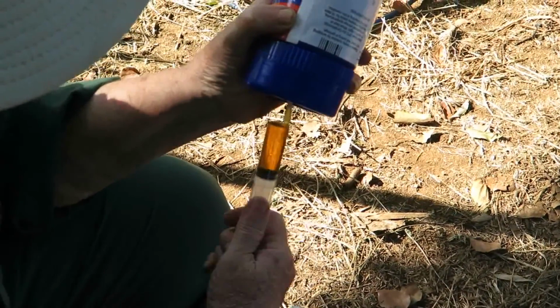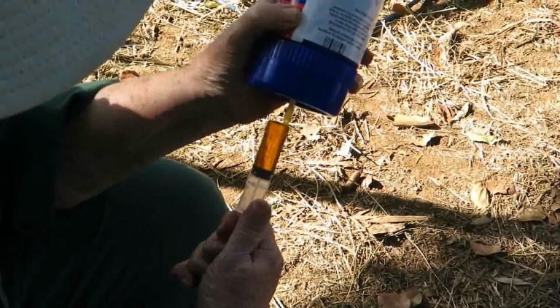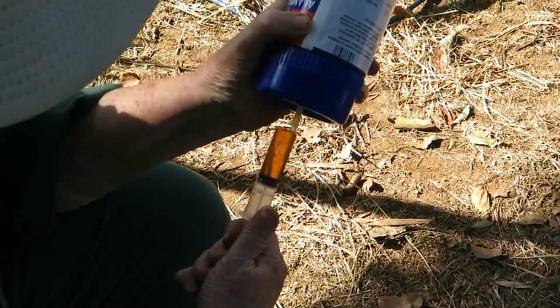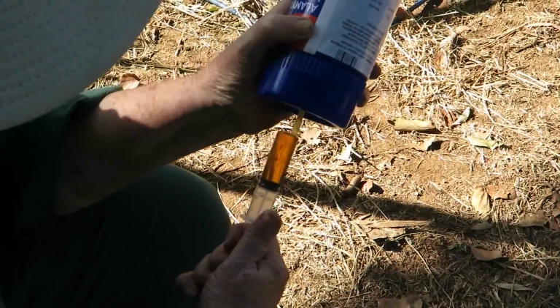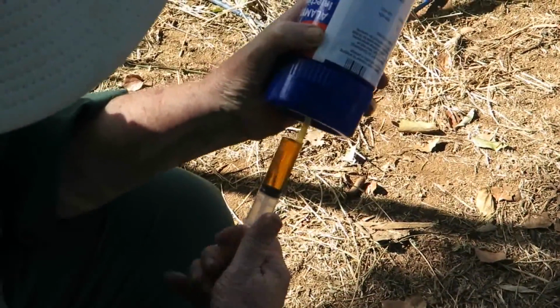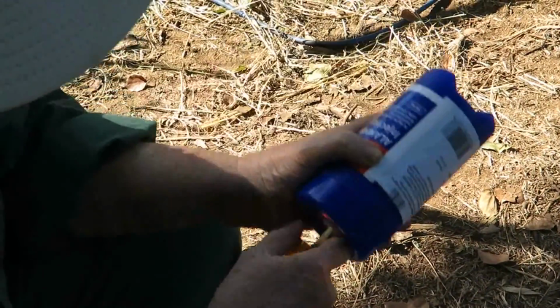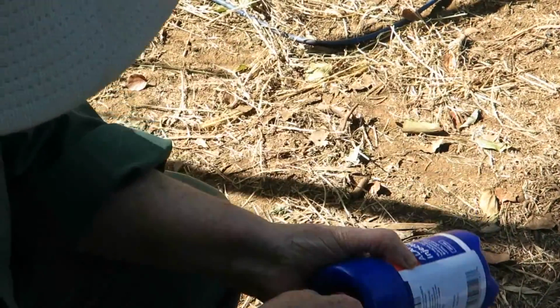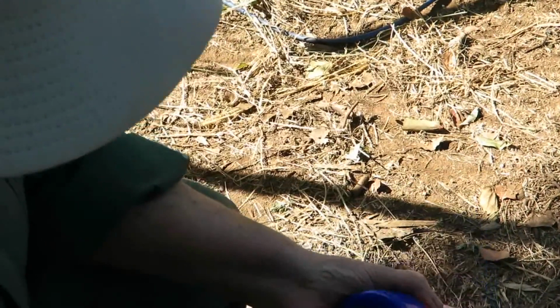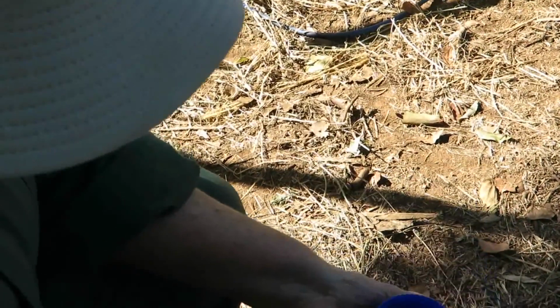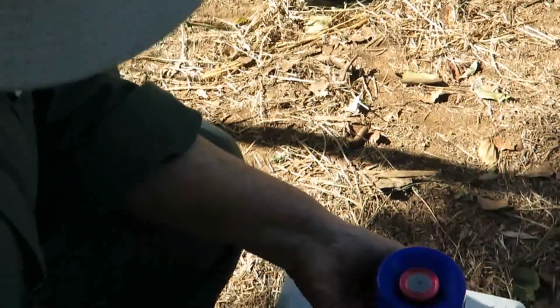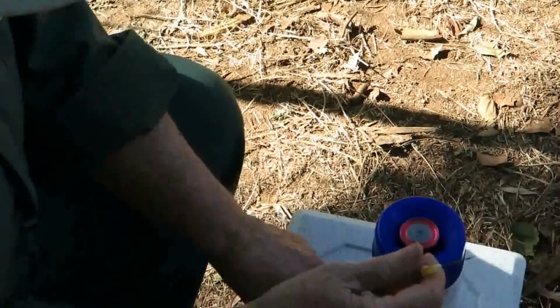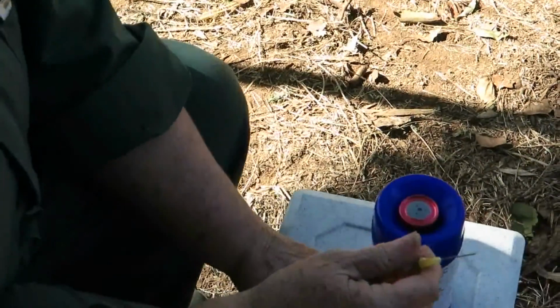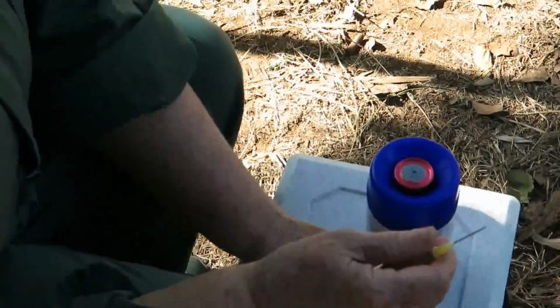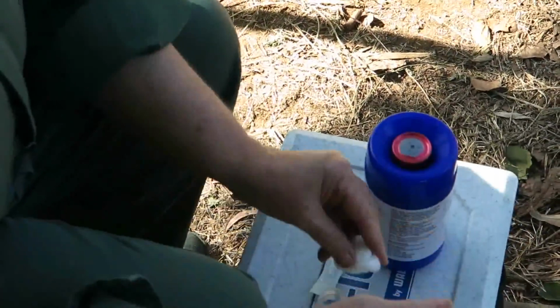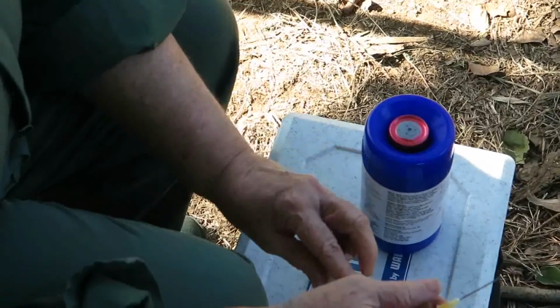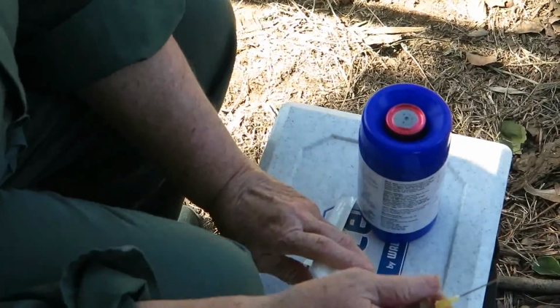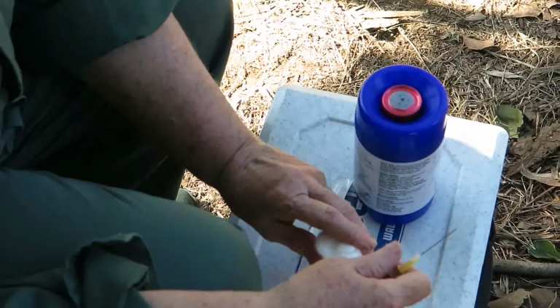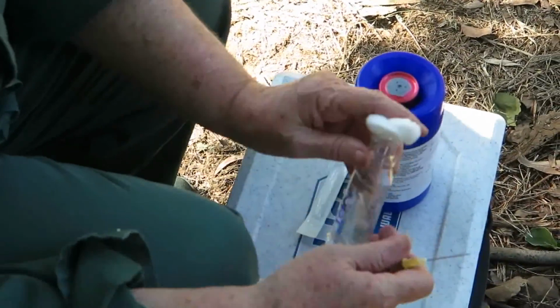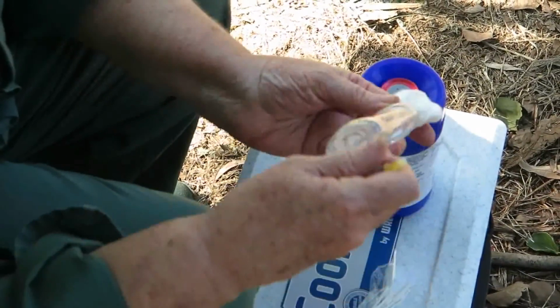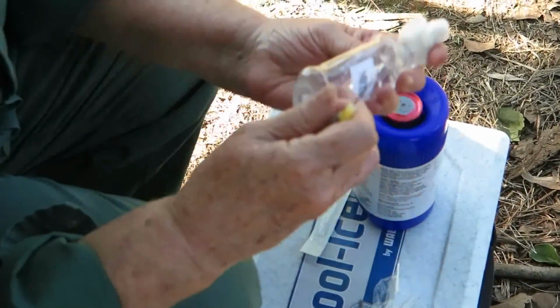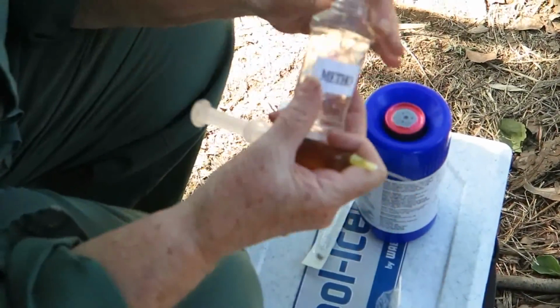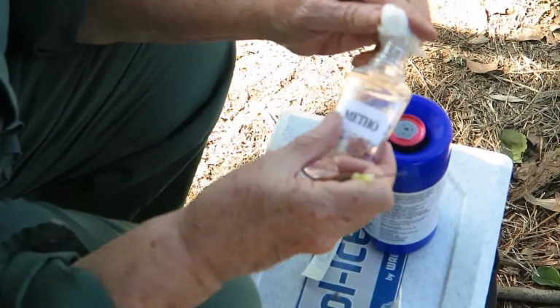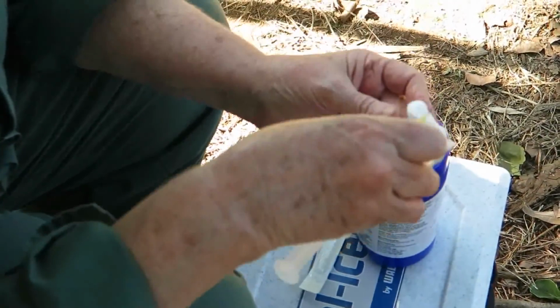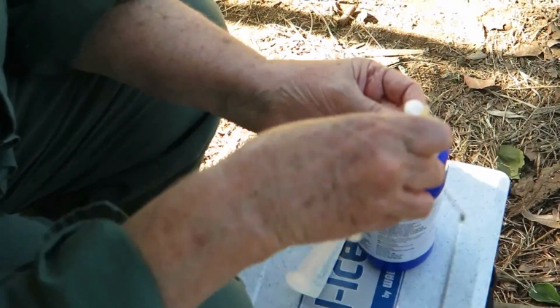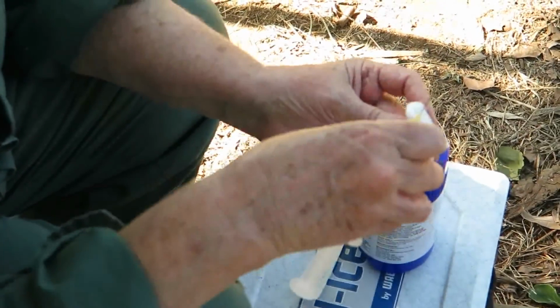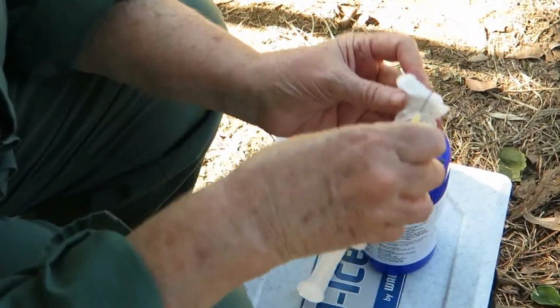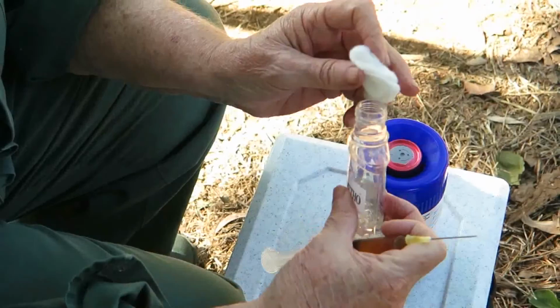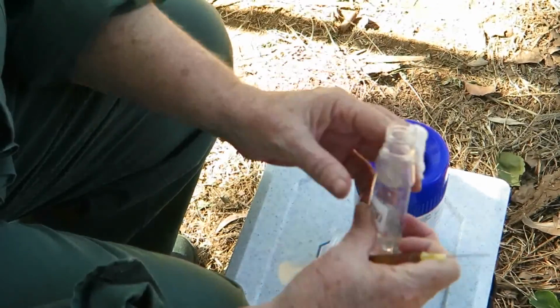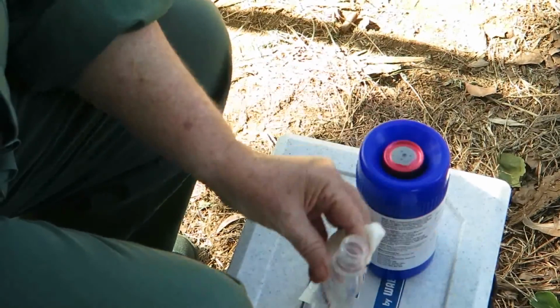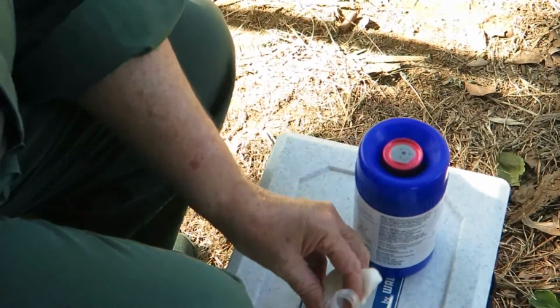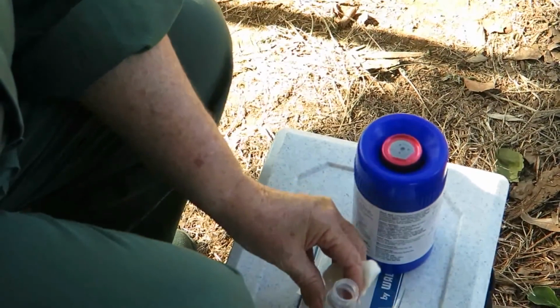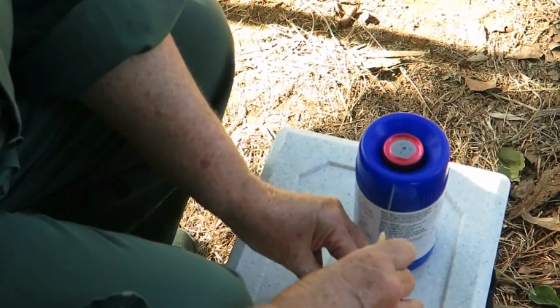Make sure that you check that you have the correct dose. You'll notice that I have a 19 gauge needle on the end of the syringe.